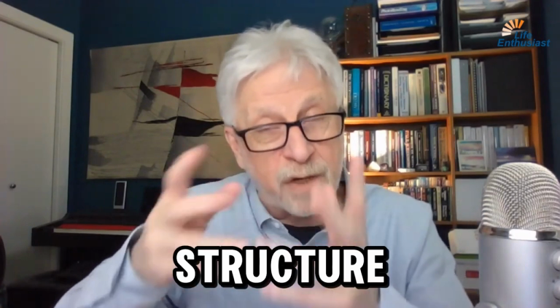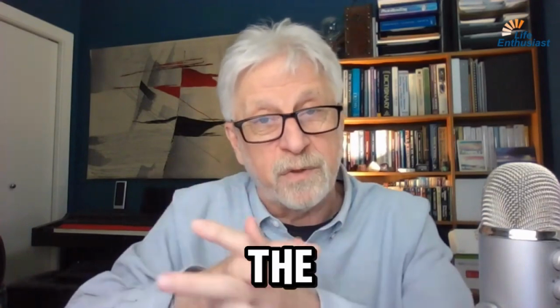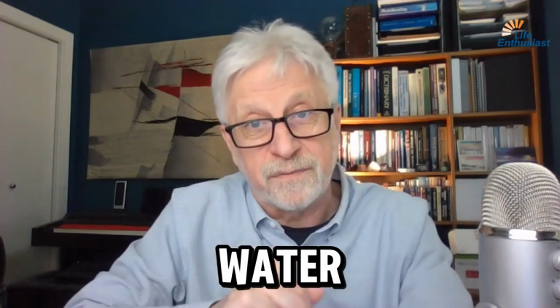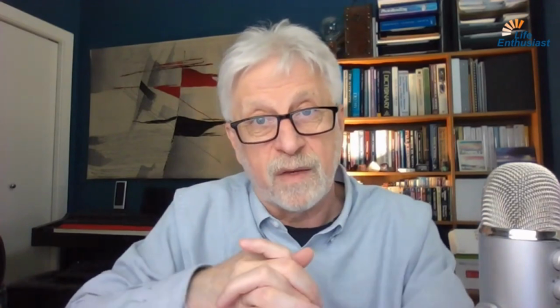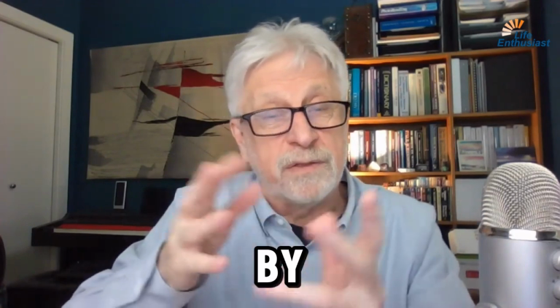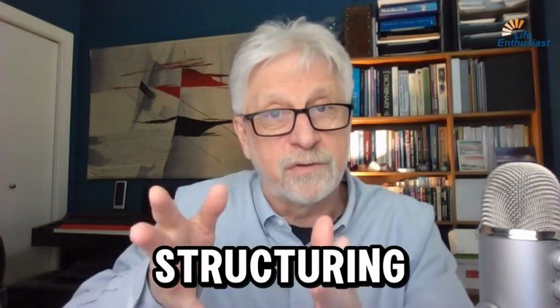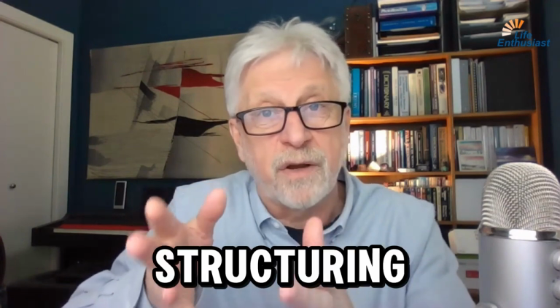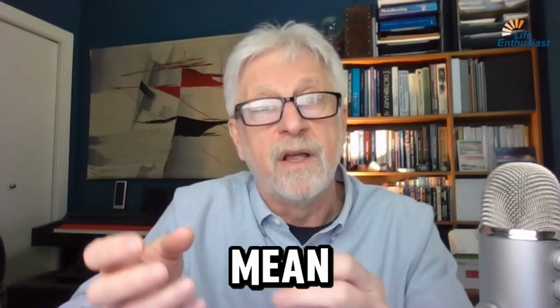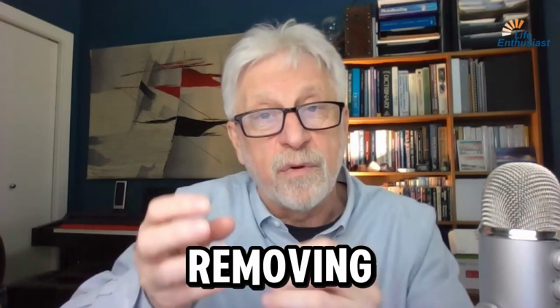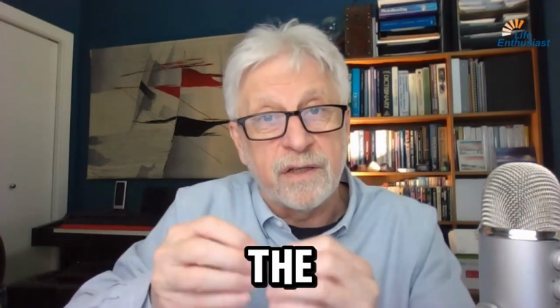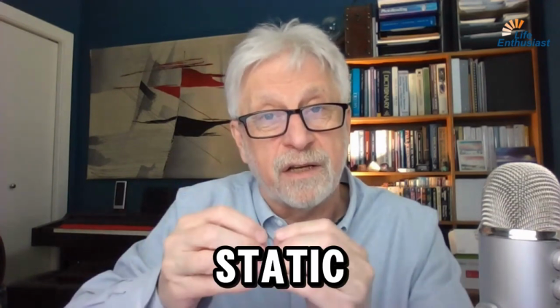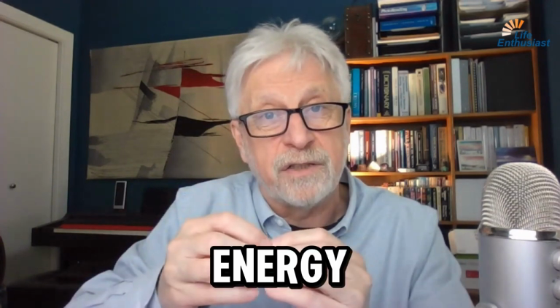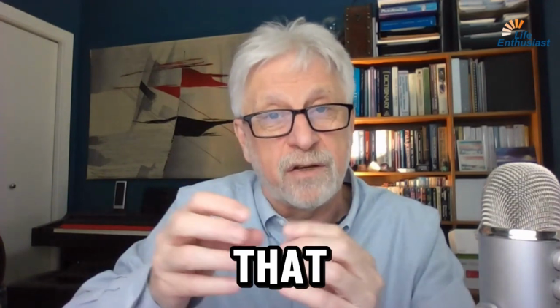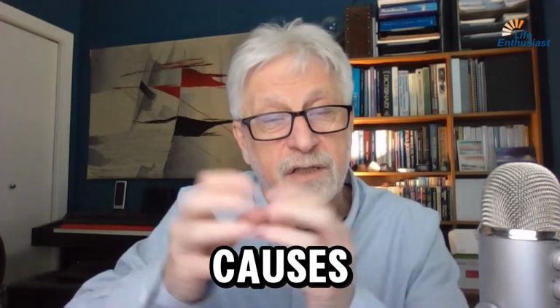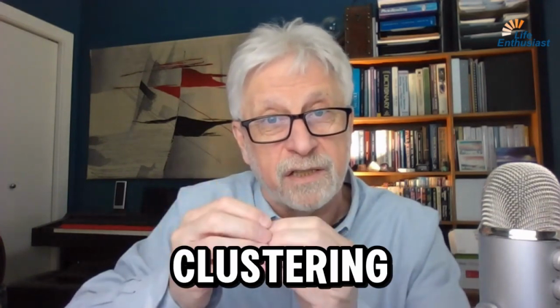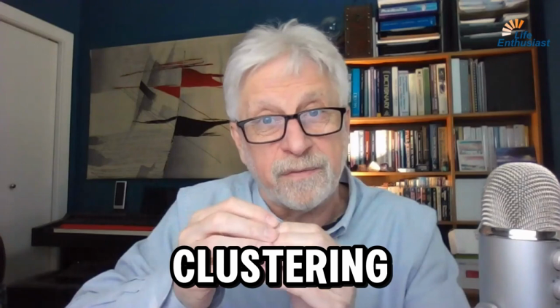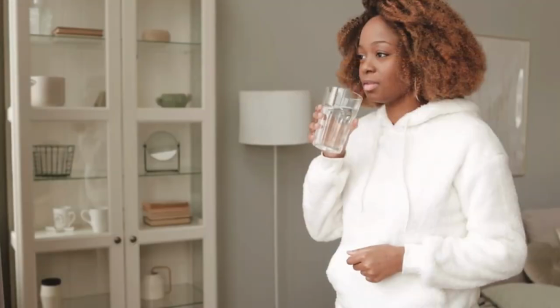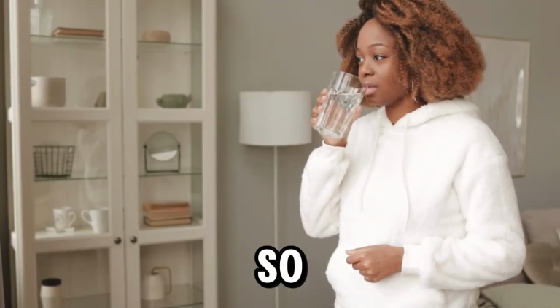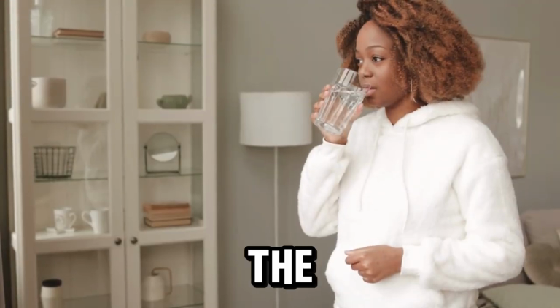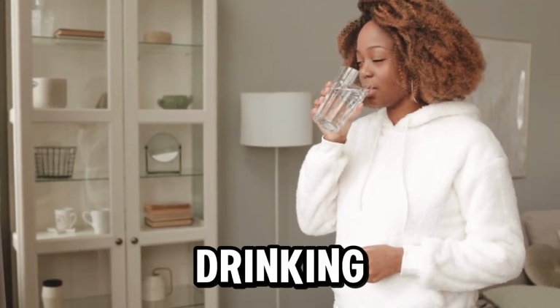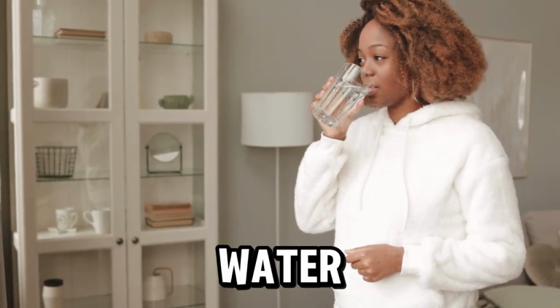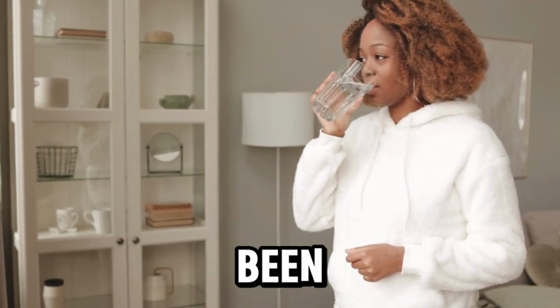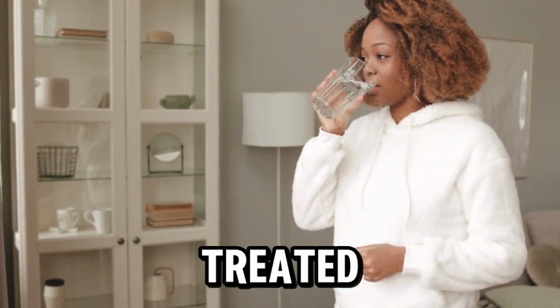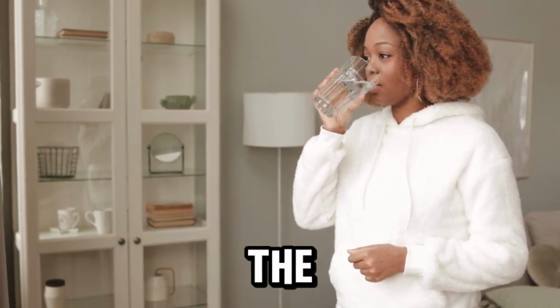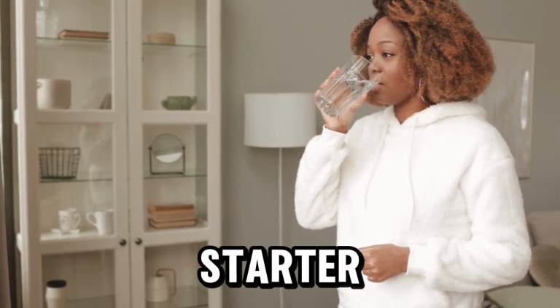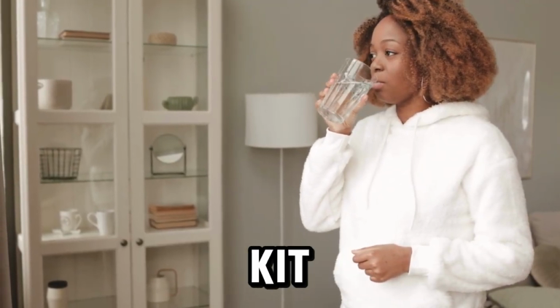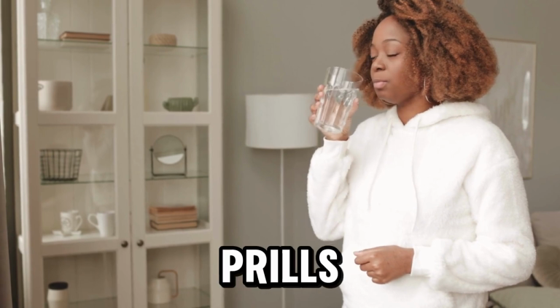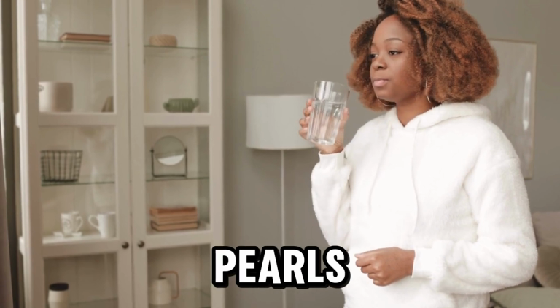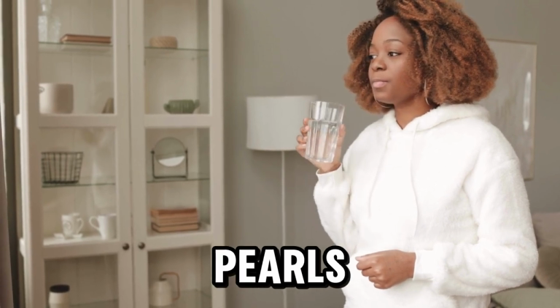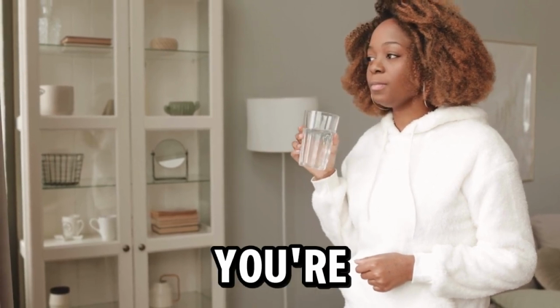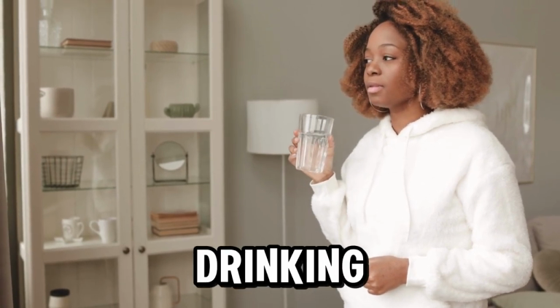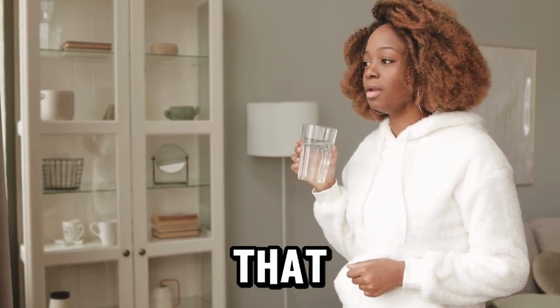The pearls help to structure the water. By structuring, I mean removing the static energy that causes tight clustering. So by the time you're drinking the water that's been treated with the starter kit of prills and pearls, you're drinking water that has been detoxified.